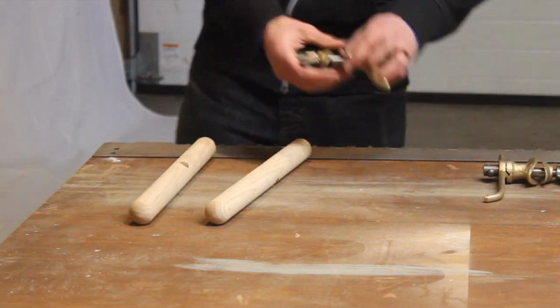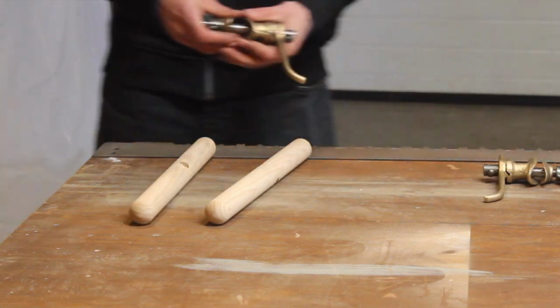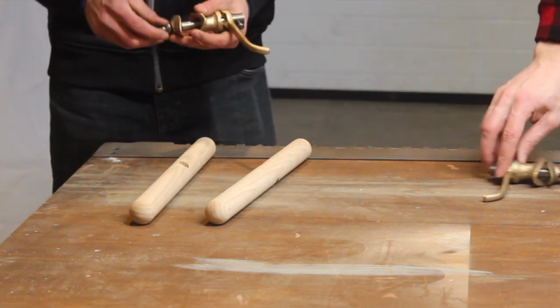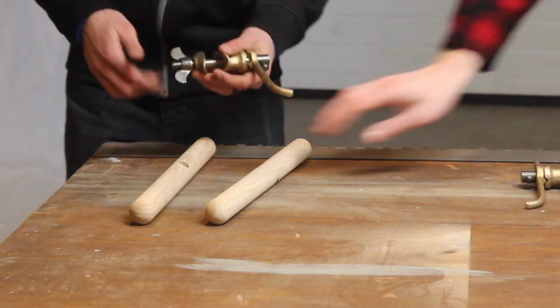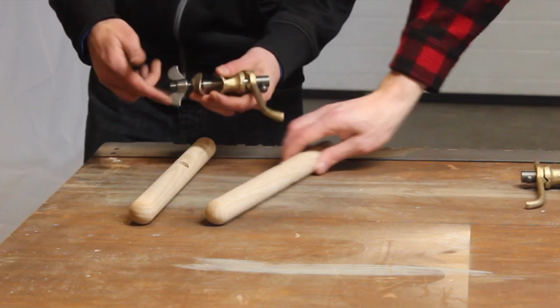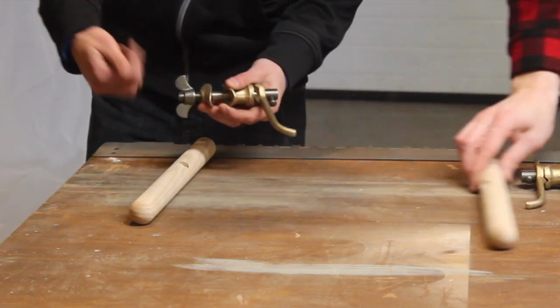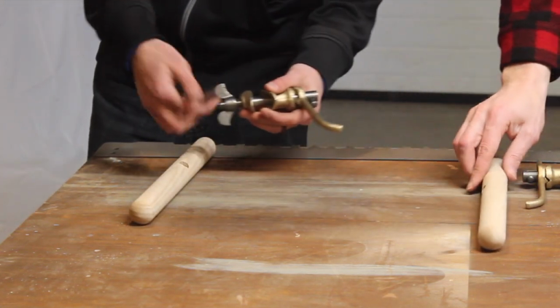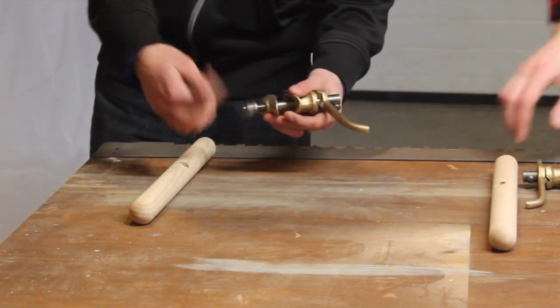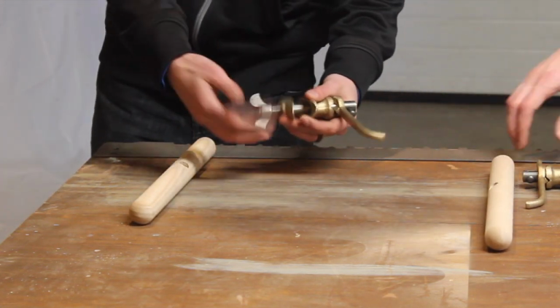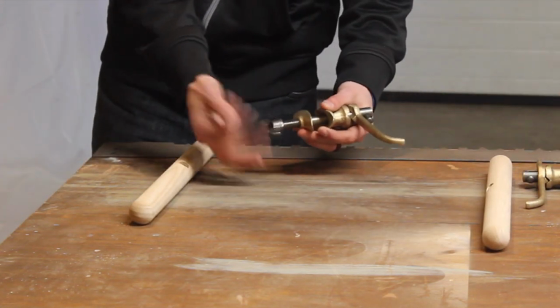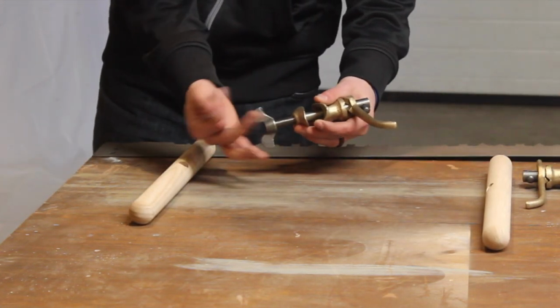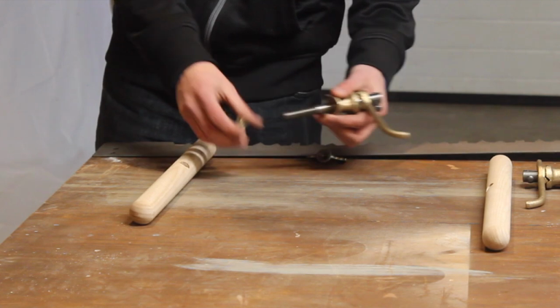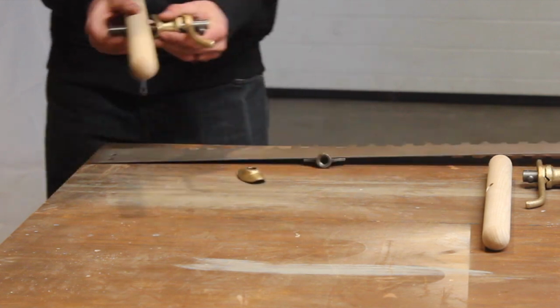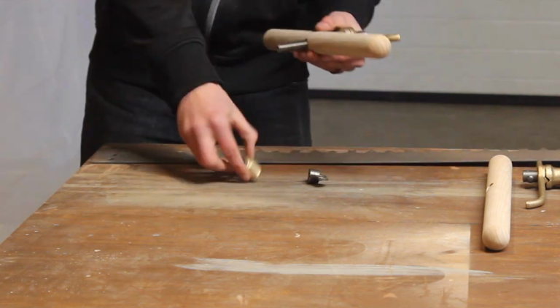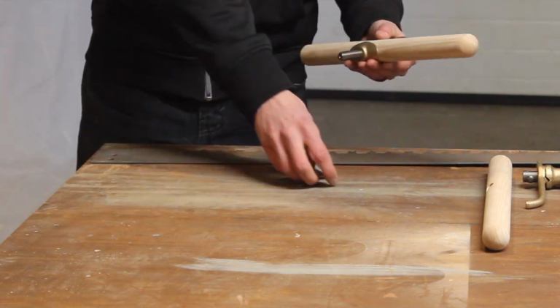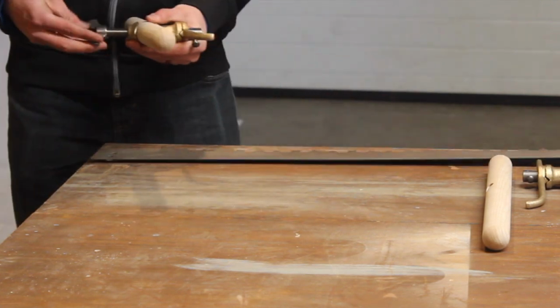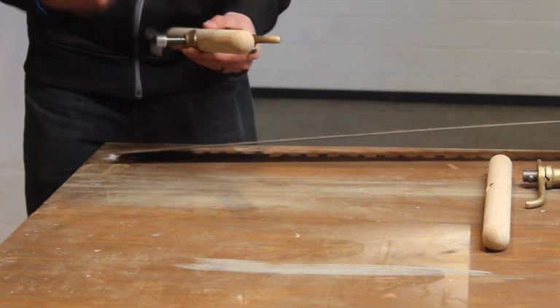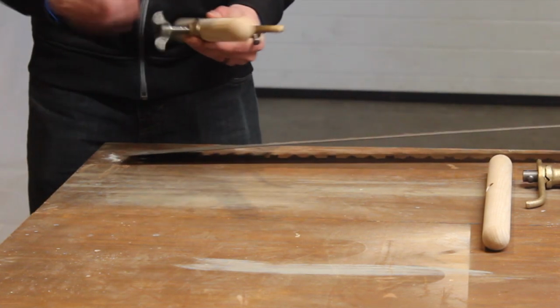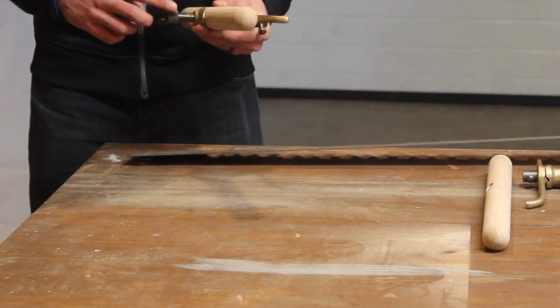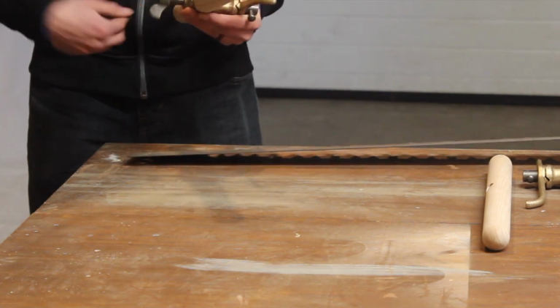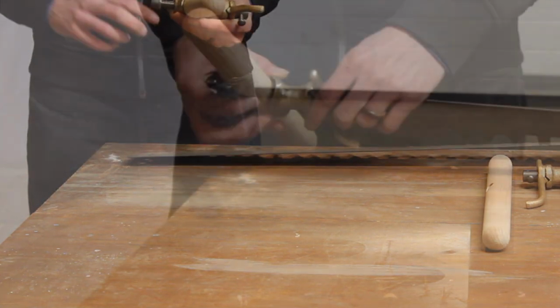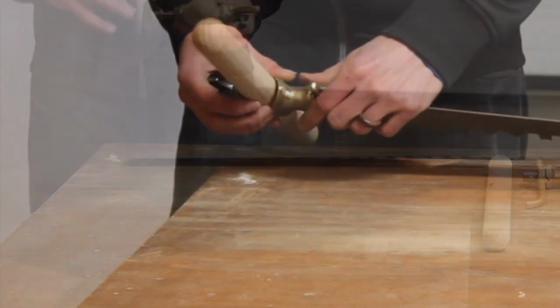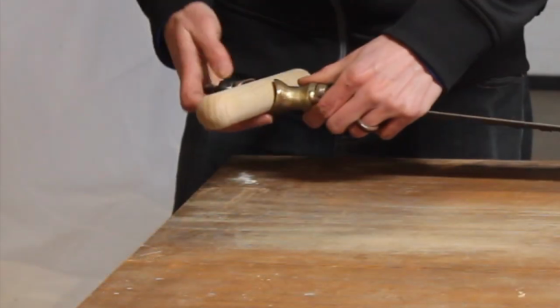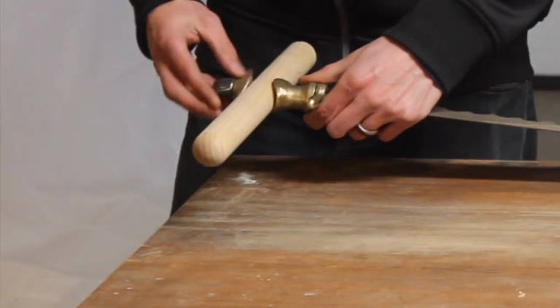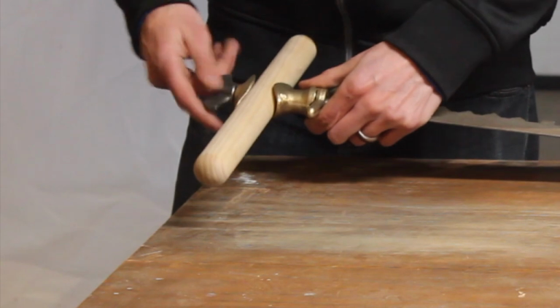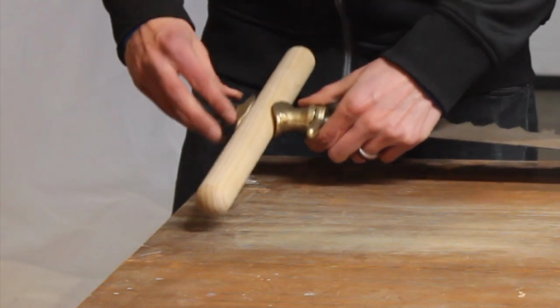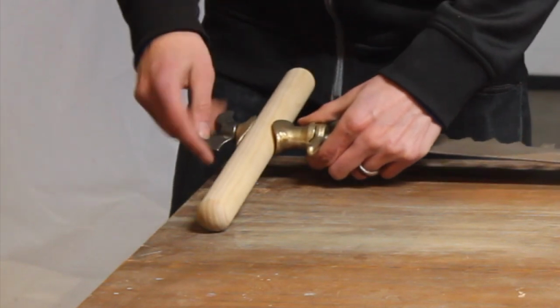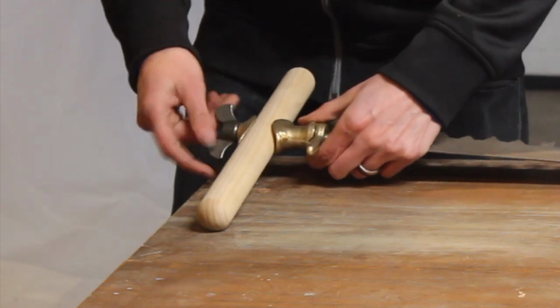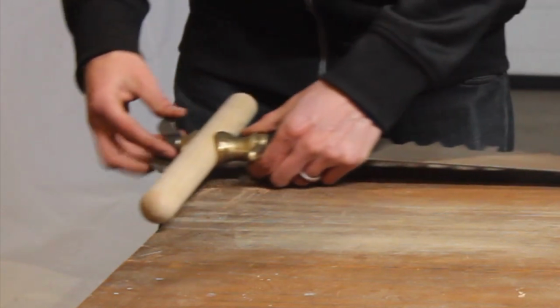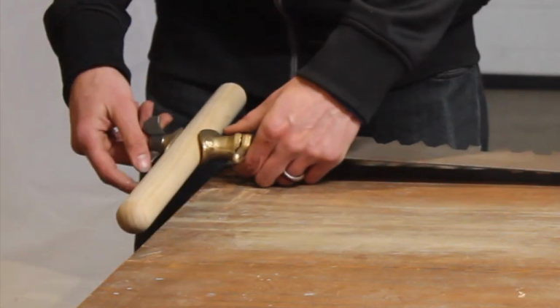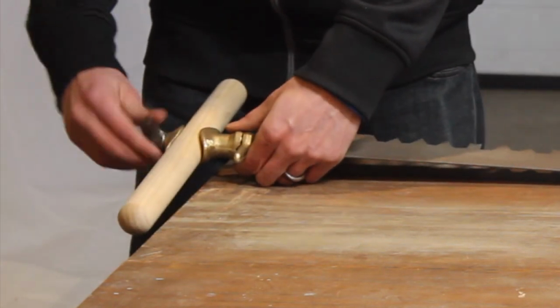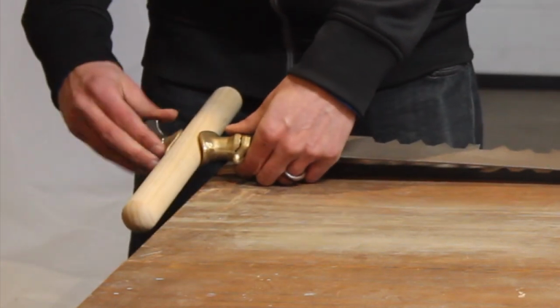I will leave a link to their website in the description below. First, we attach the handles, which are made out of ash. Currently, they do not have any finish, but the plan is to rub some oil into them in the near future to provide a protective layer.